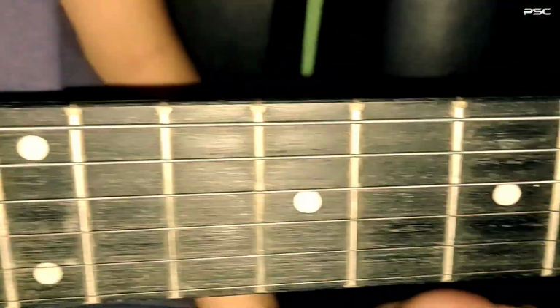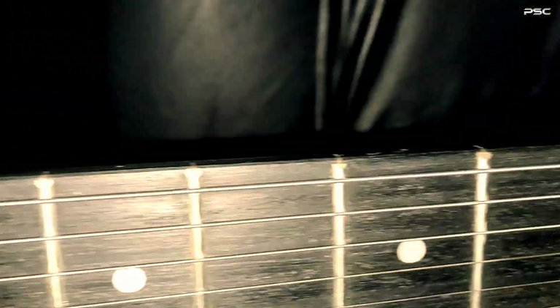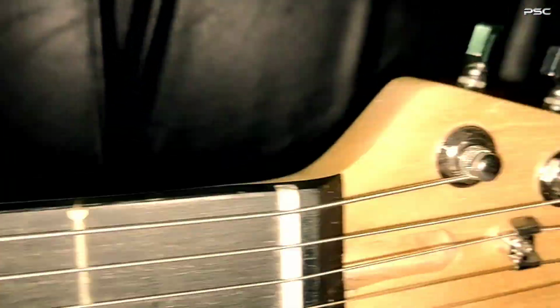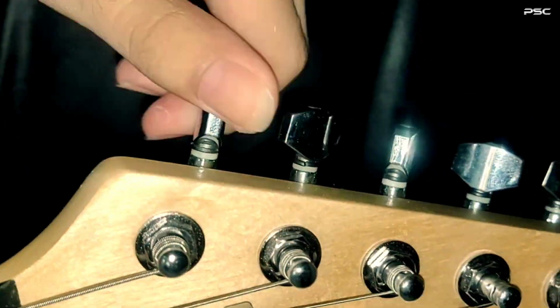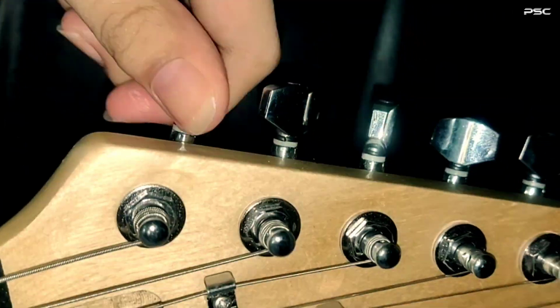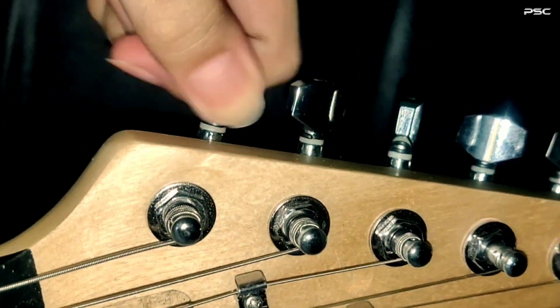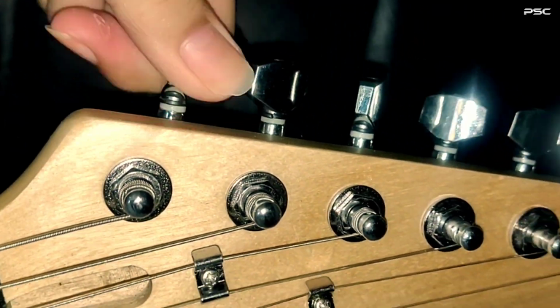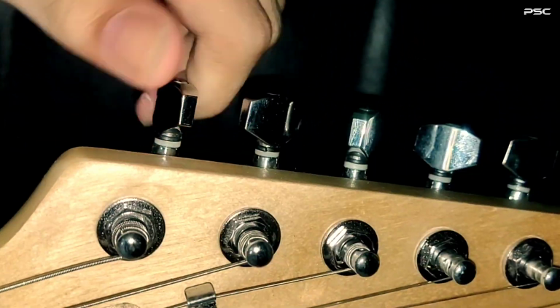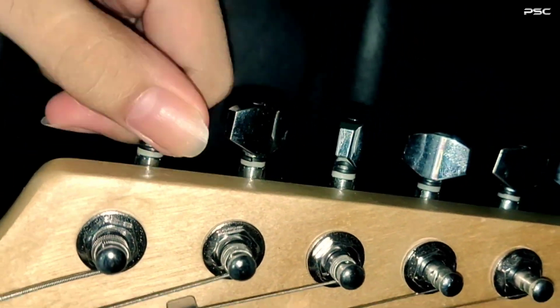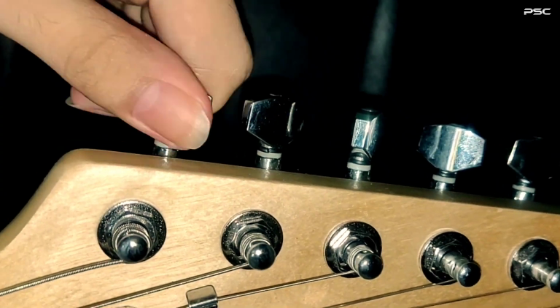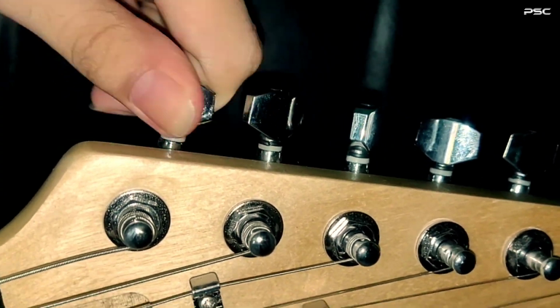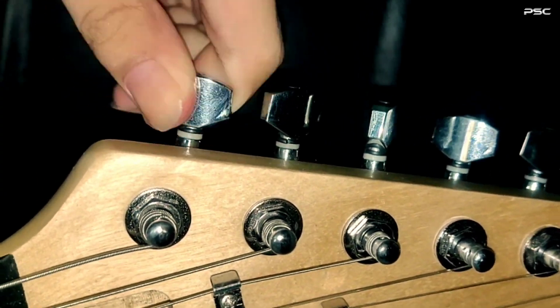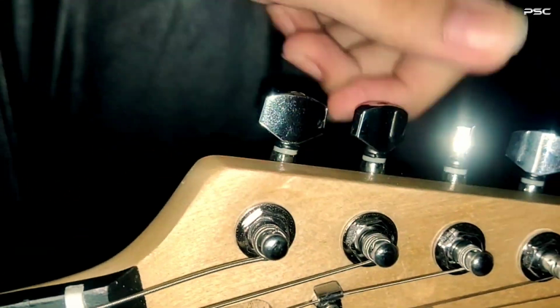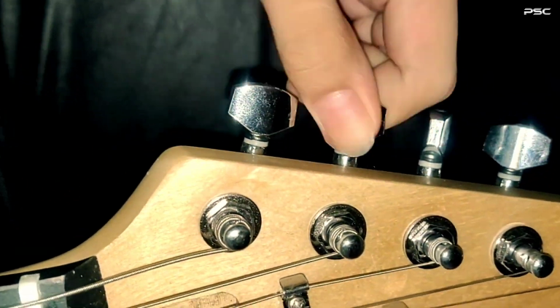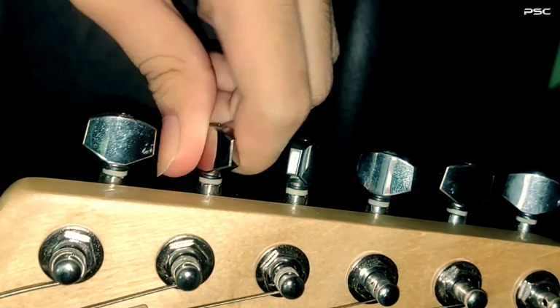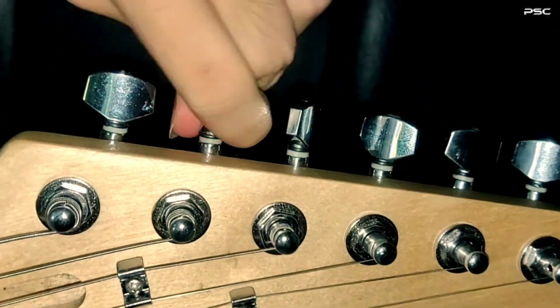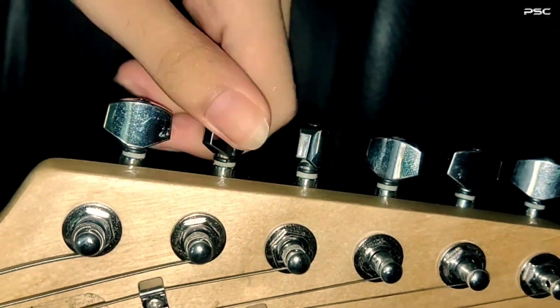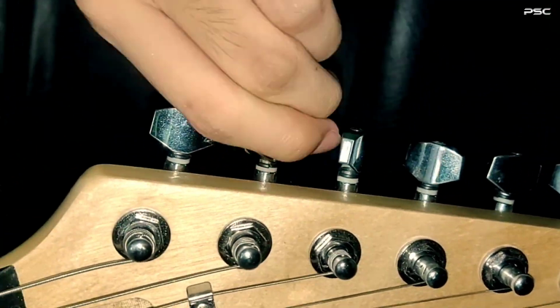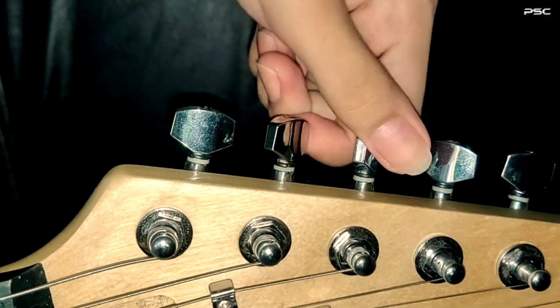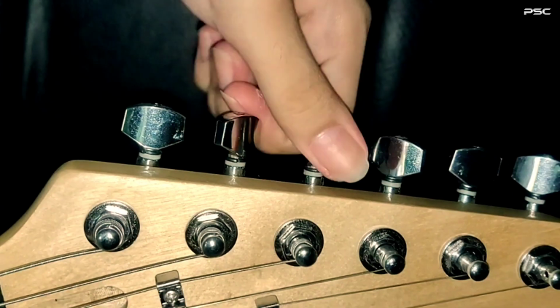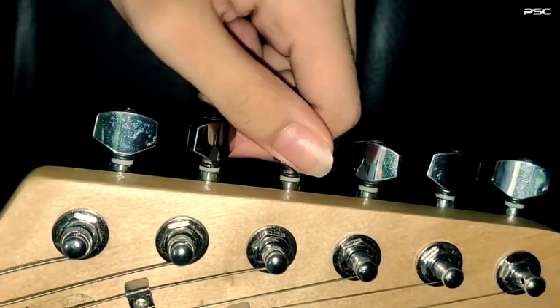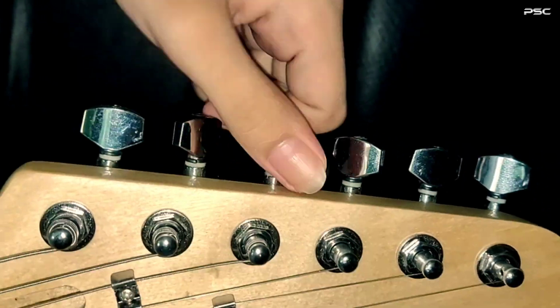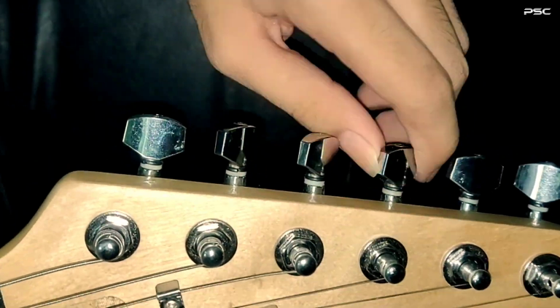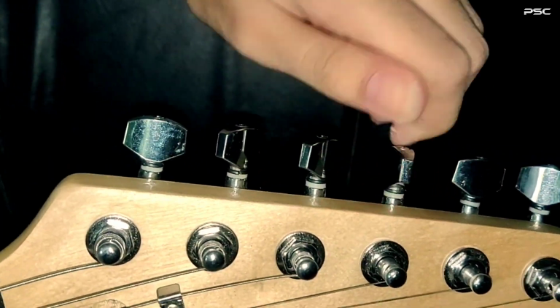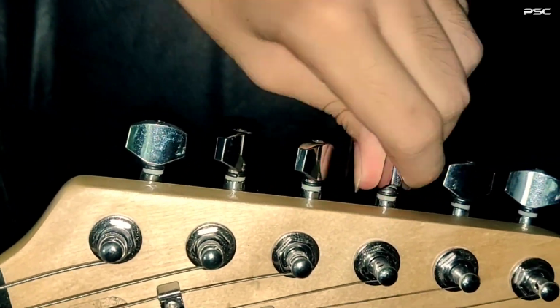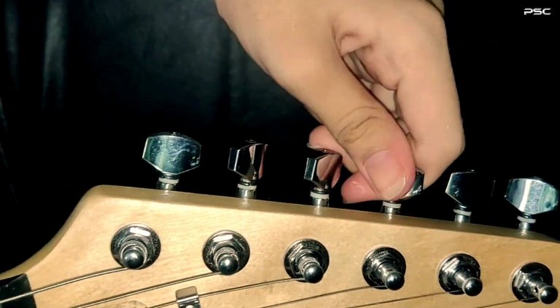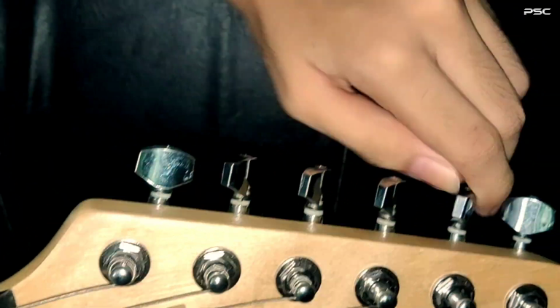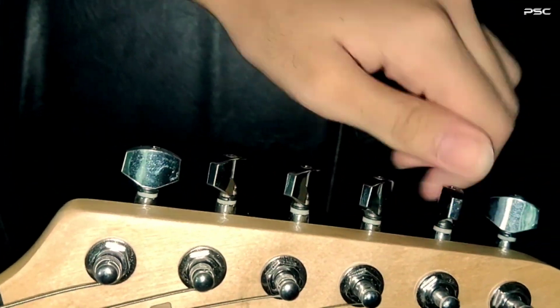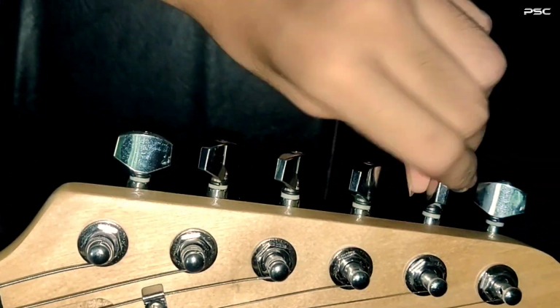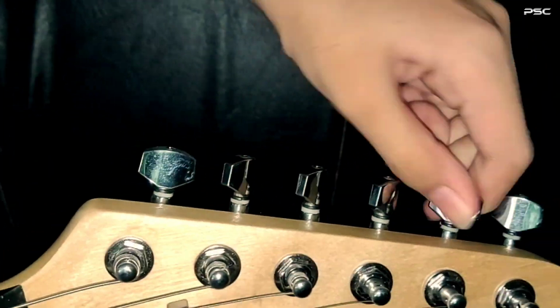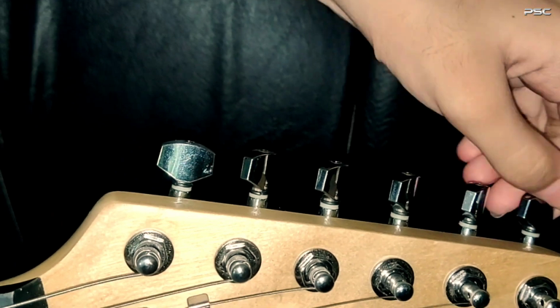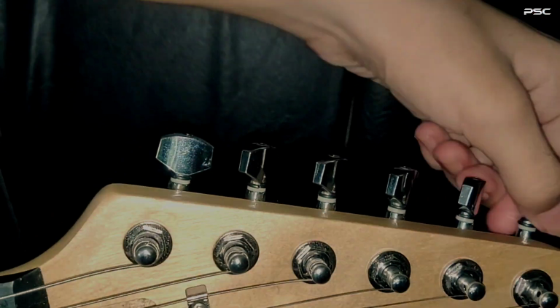When cleaning your guitar fretboard, you may or may not remove the guitar strings. This step is optional, but to achieve a thorough cleaning, make sure to remove all guitar strings as it will be easier for you to clean your fretboard. Gently loosen all the guitar strings from the nuts.